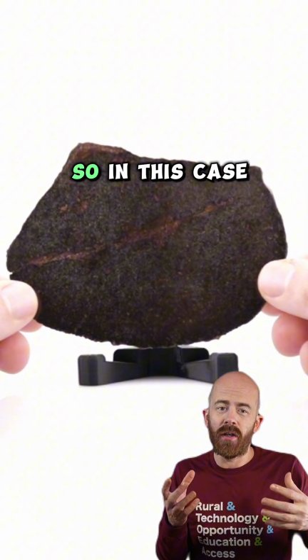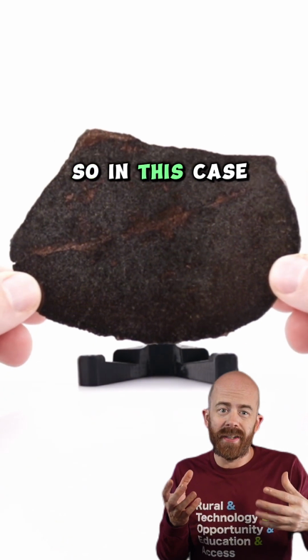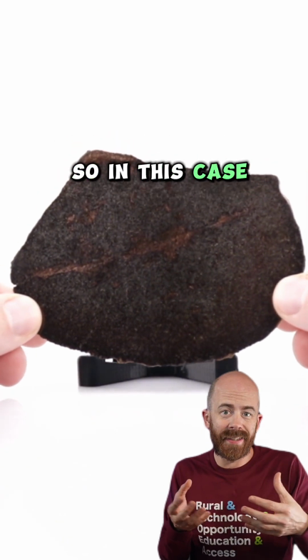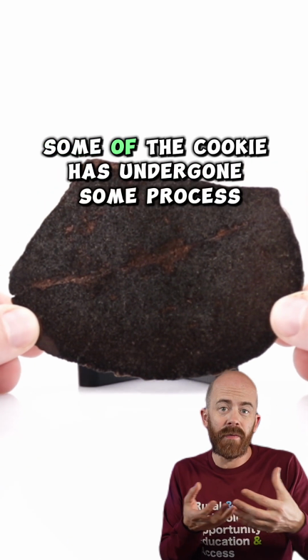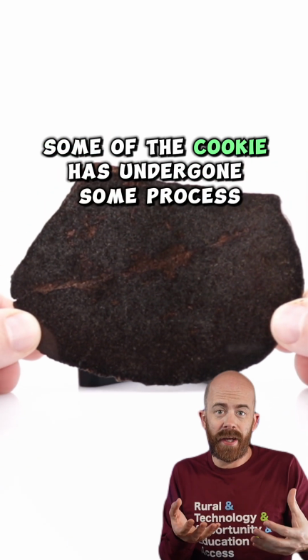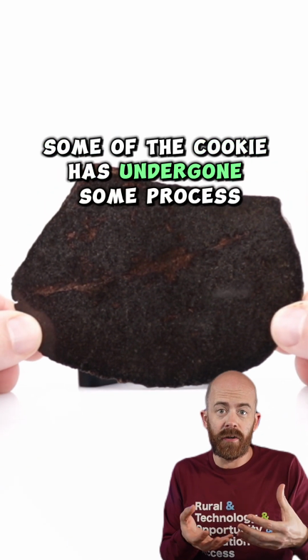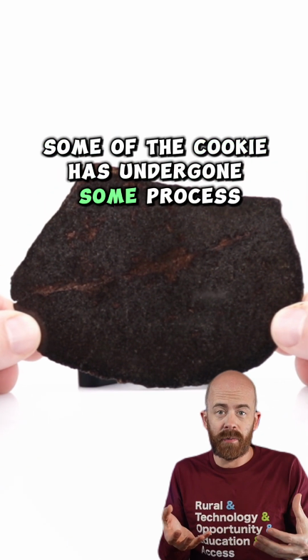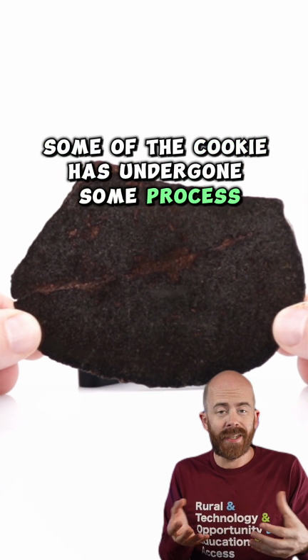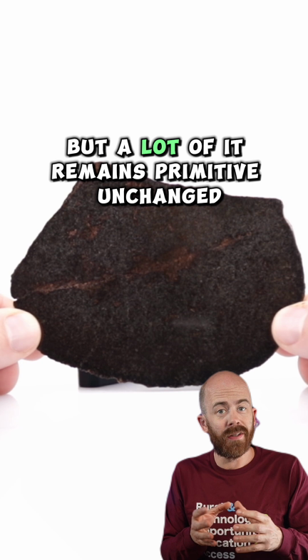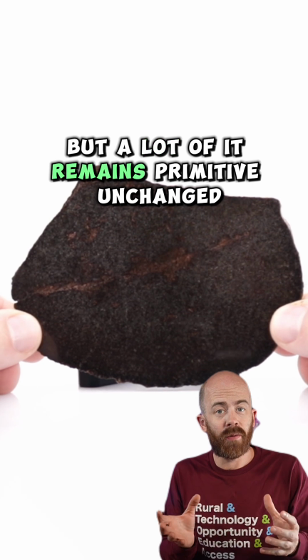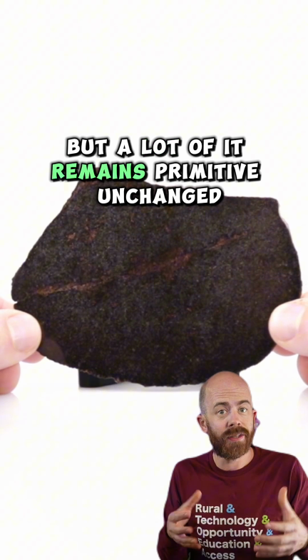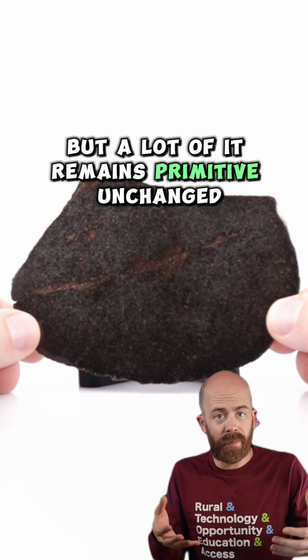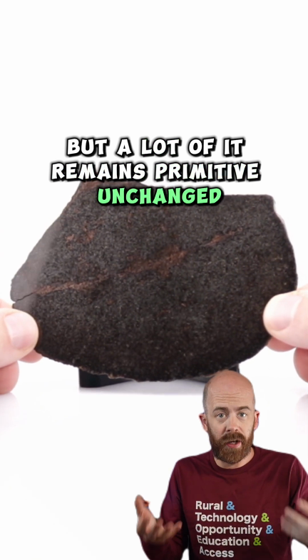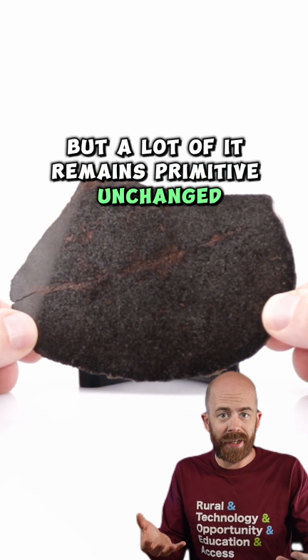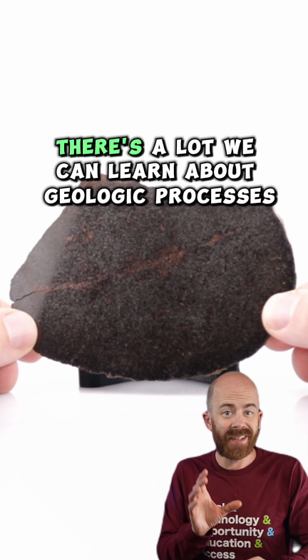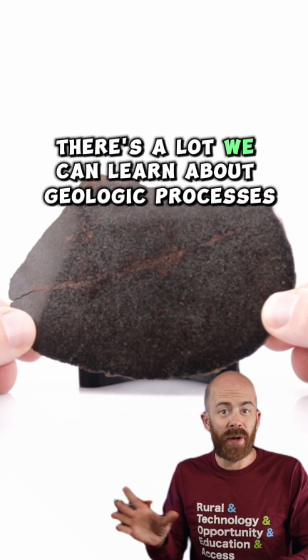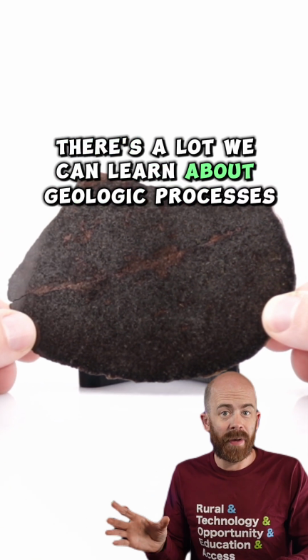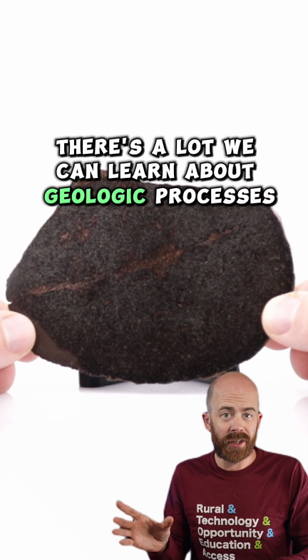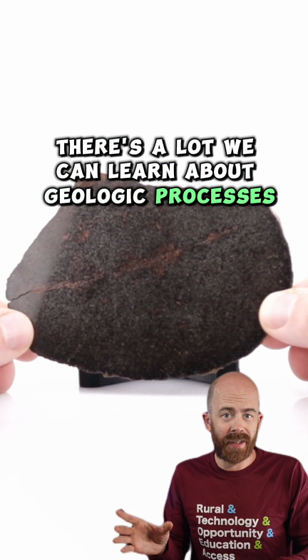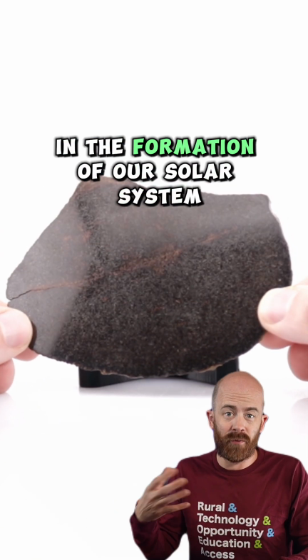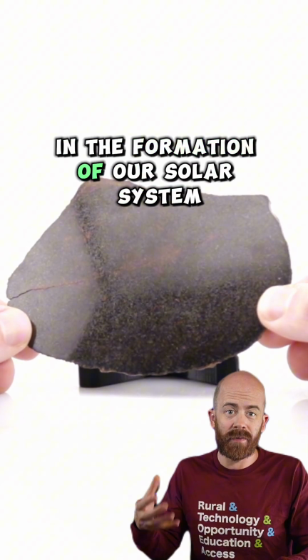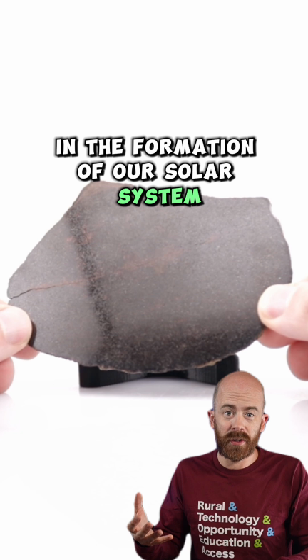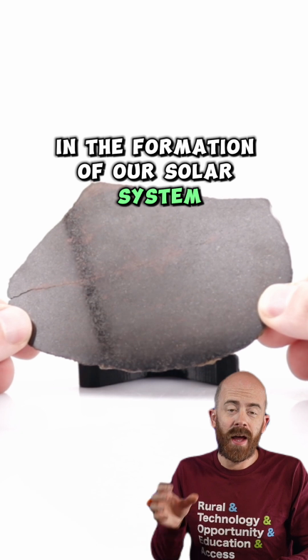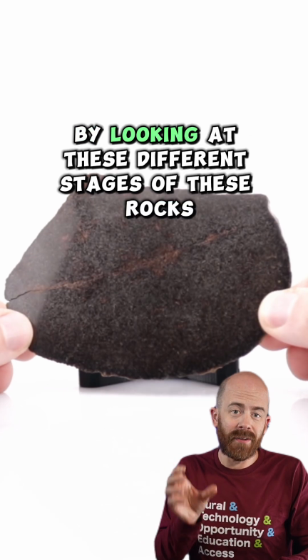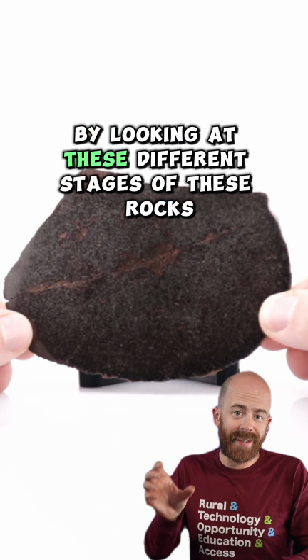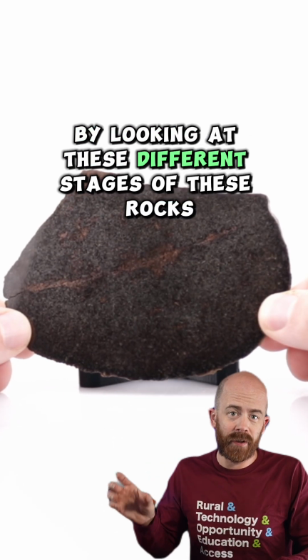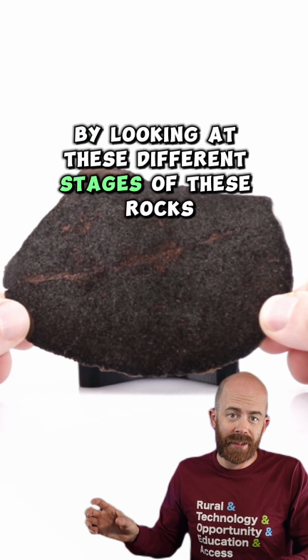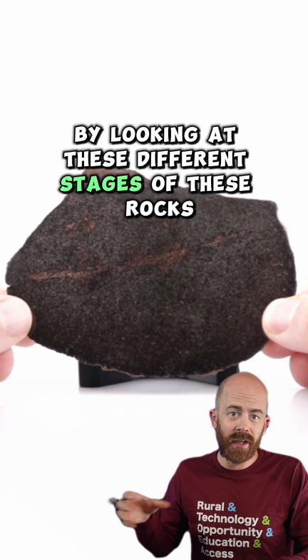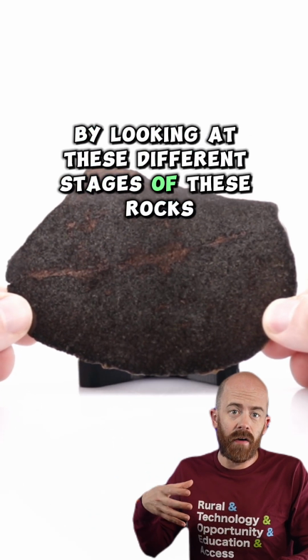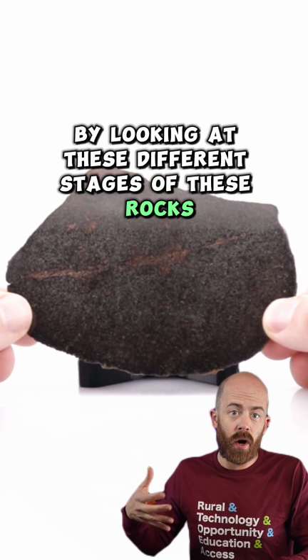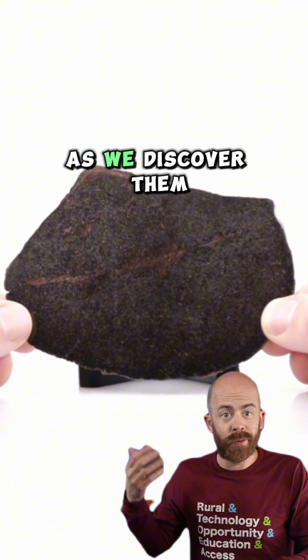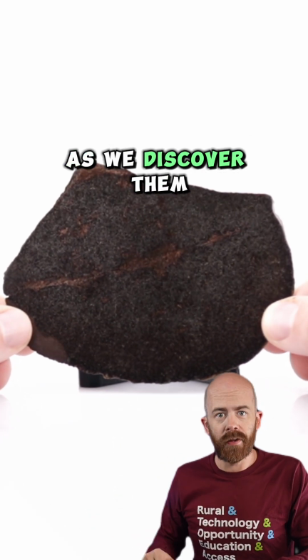So in this case, some of the cookie has undergone some process, but a lot of it remains primitive, unchanged. There's a lot we can learn about geologic processes and the formation of our solar system by looking at these different stages of these rocks as we discover them.